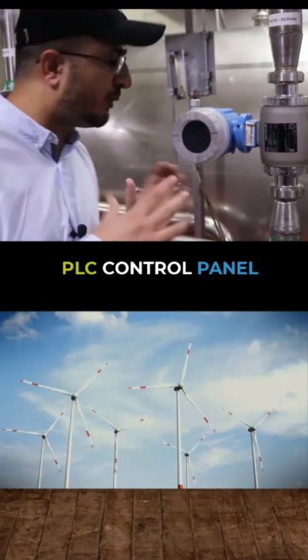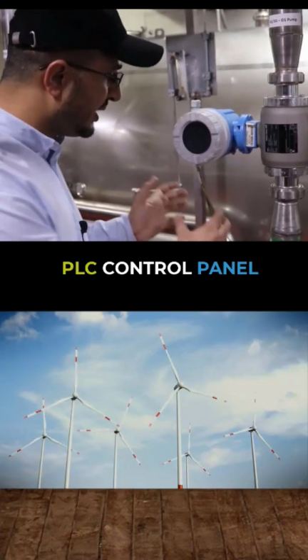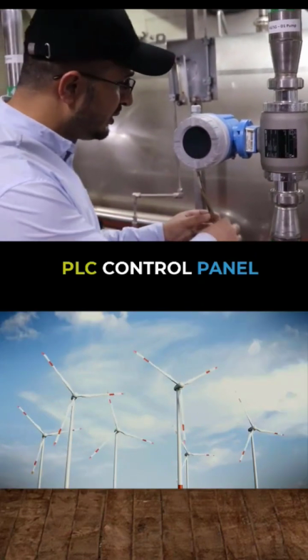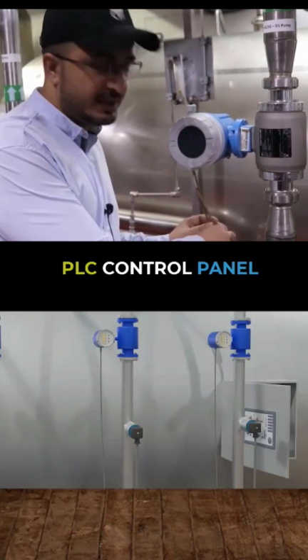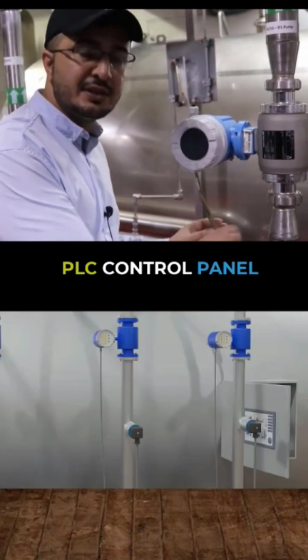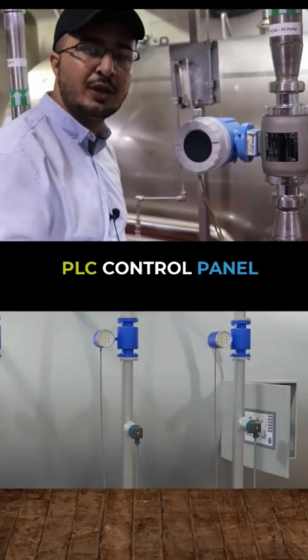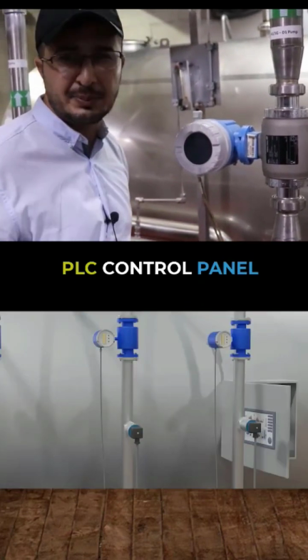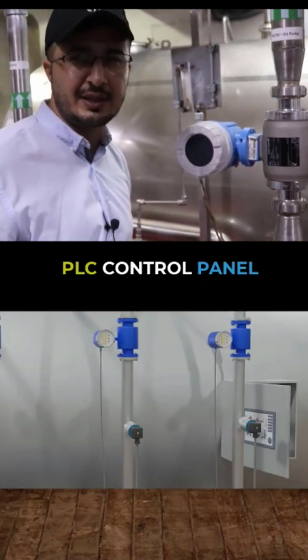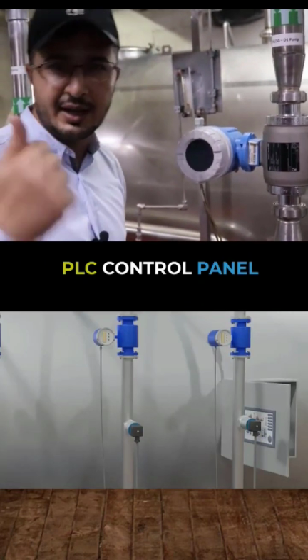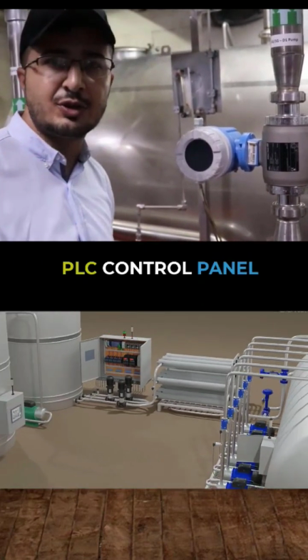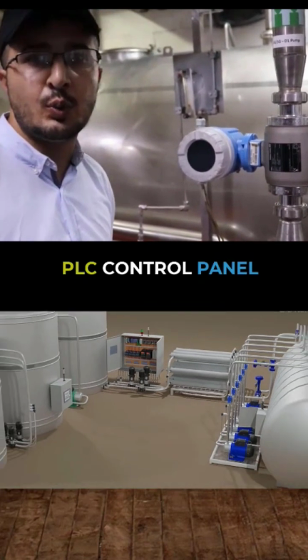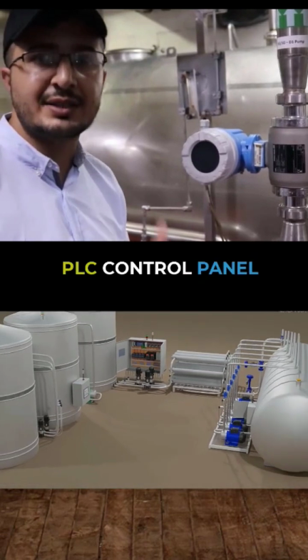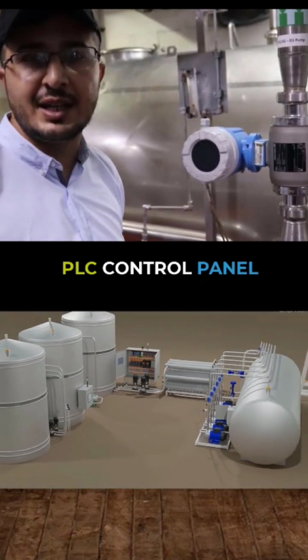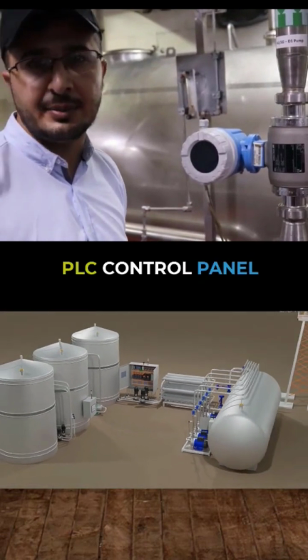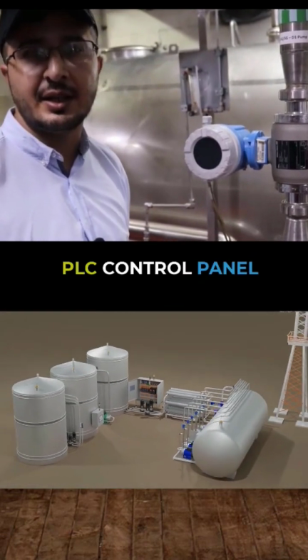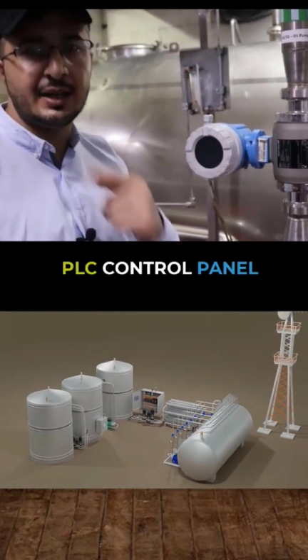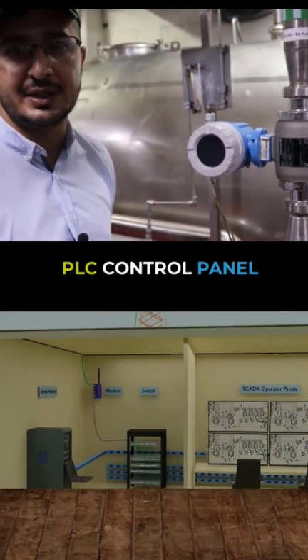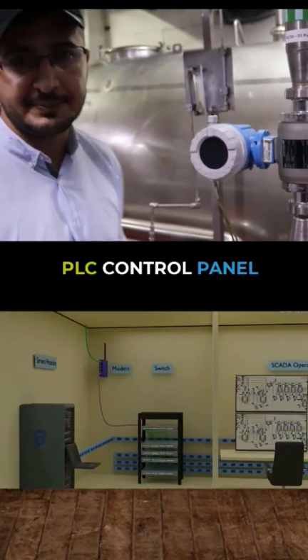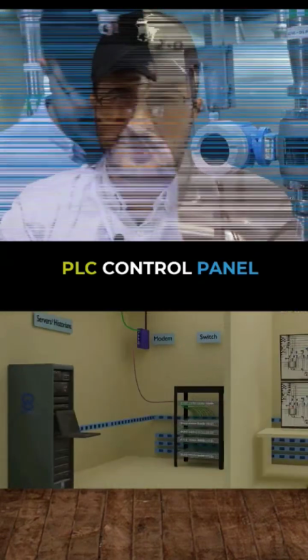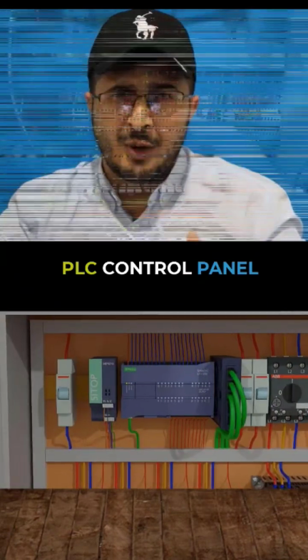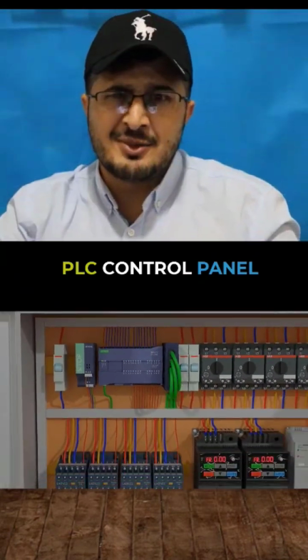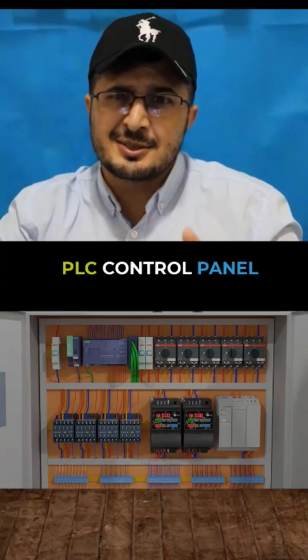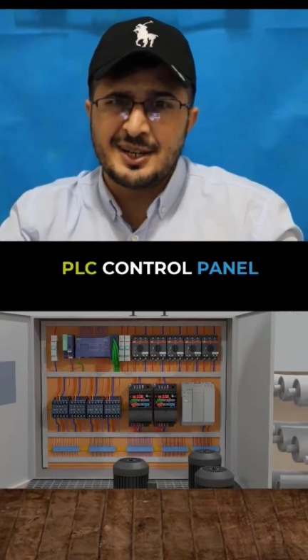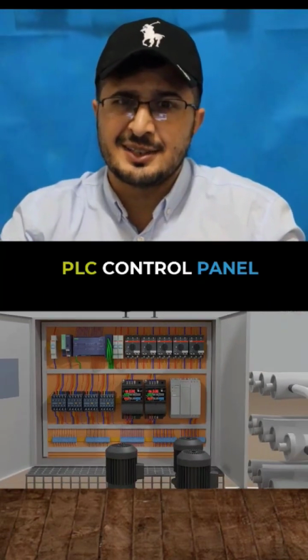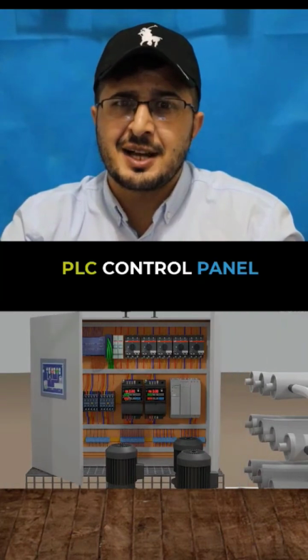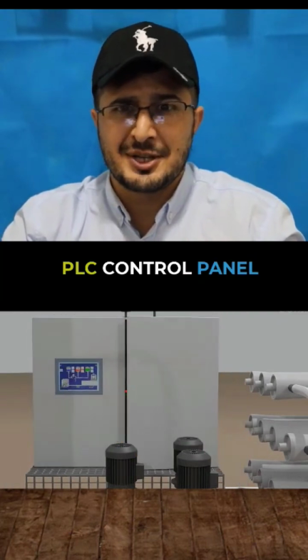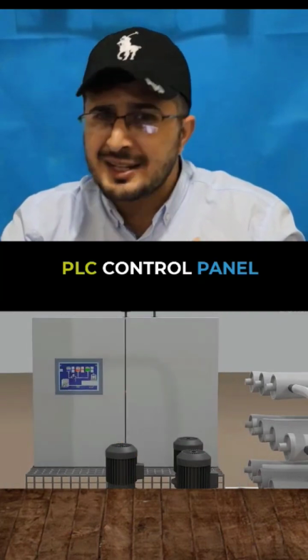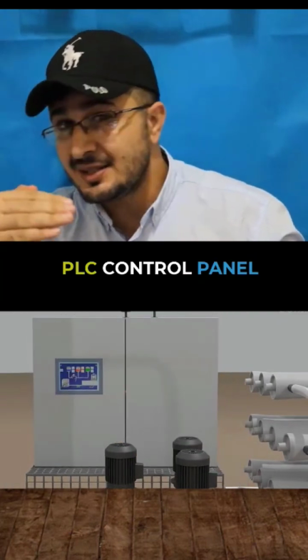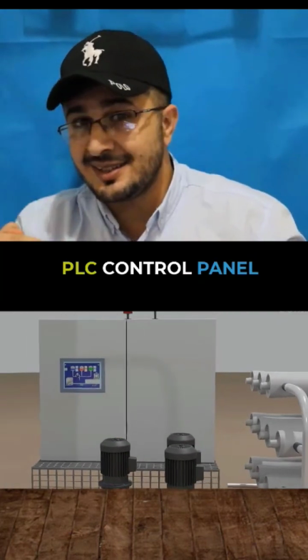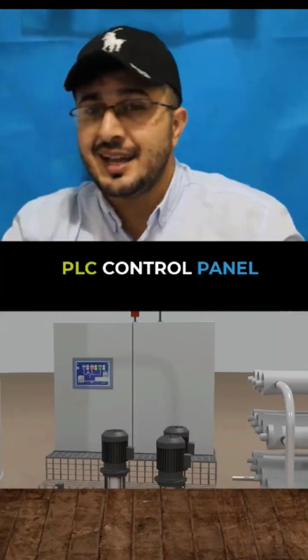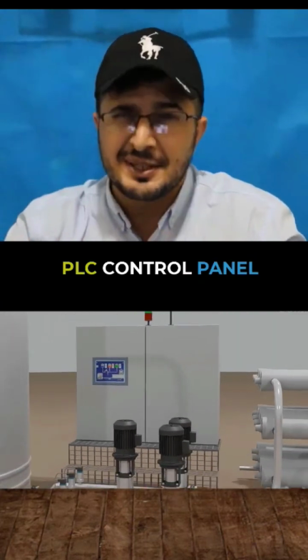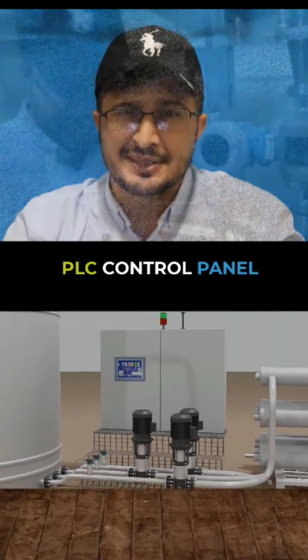From there on you can see these wires. These are going to a PLC and I will show you where exactly it is terminating at the PLC end. Now we have discussed the field level. It's time to get back to the PLC panel and explain further.